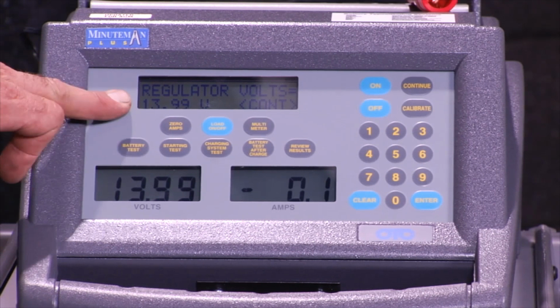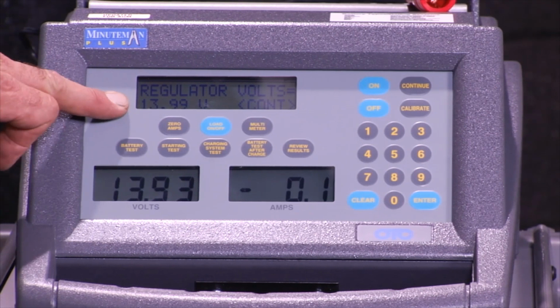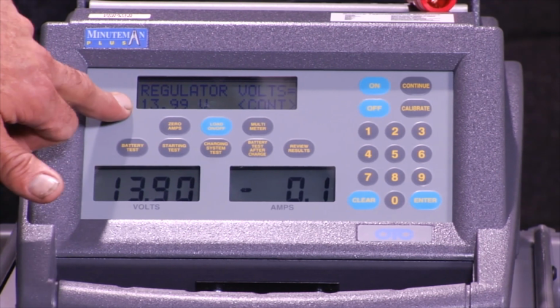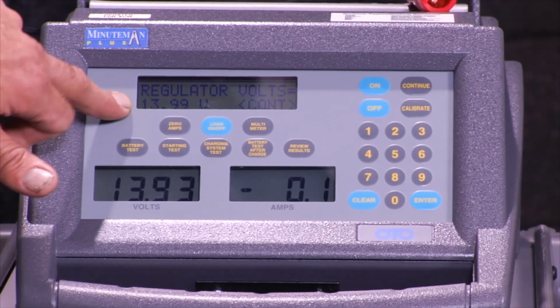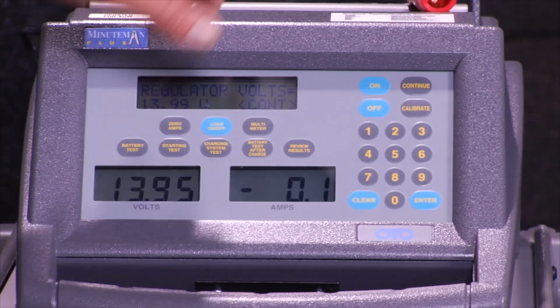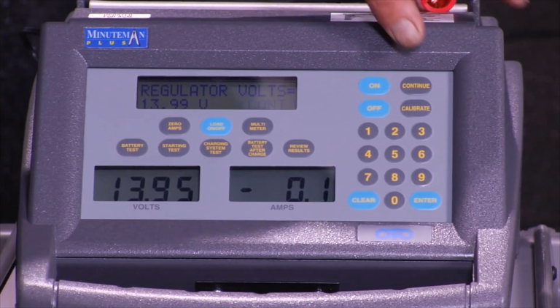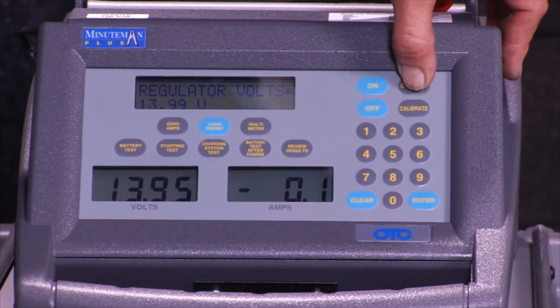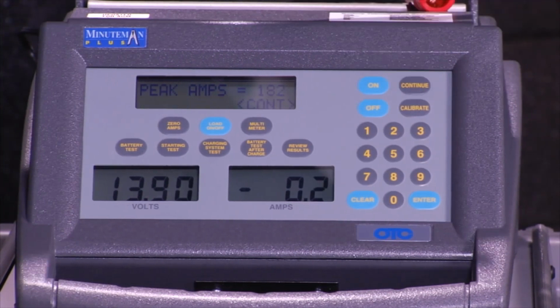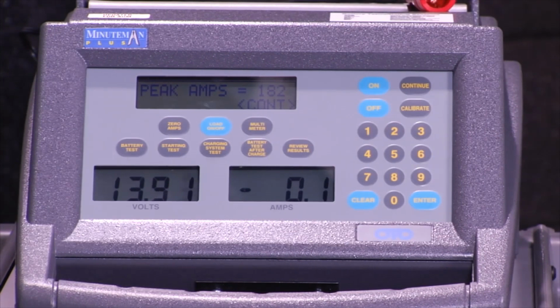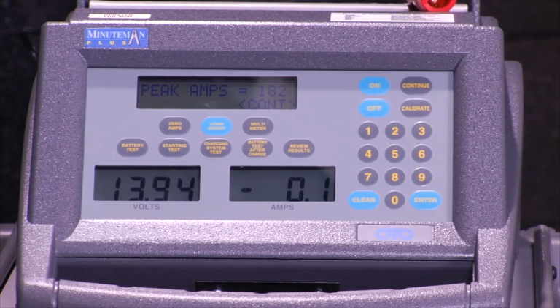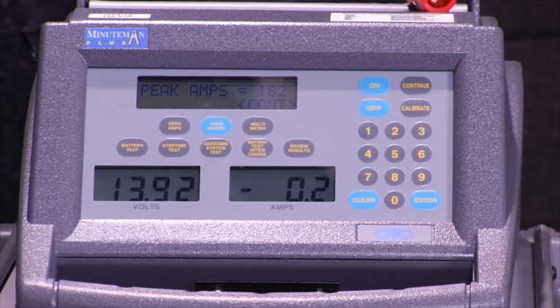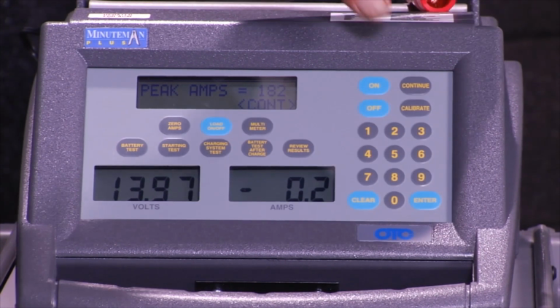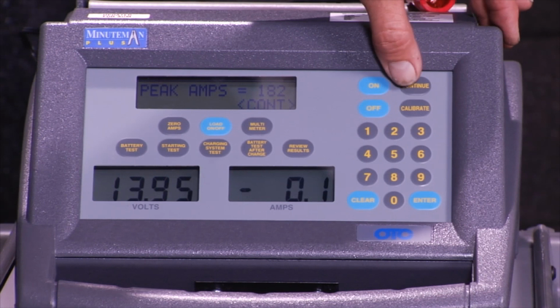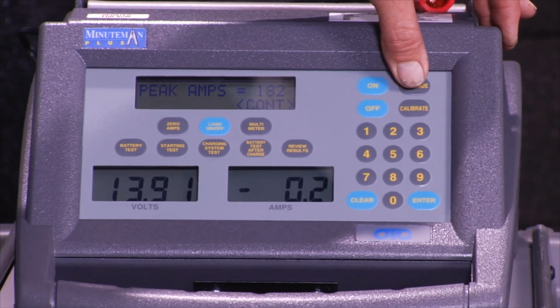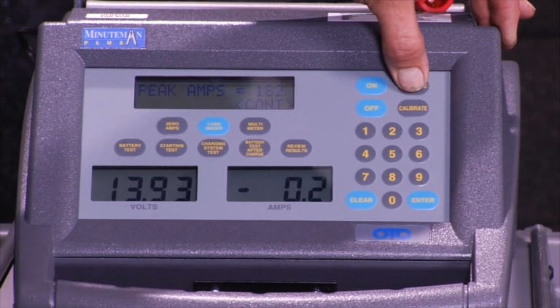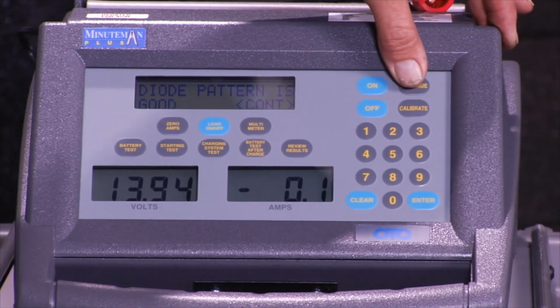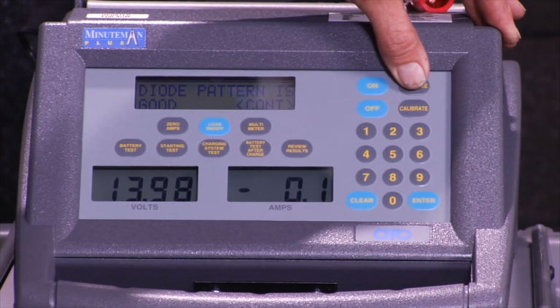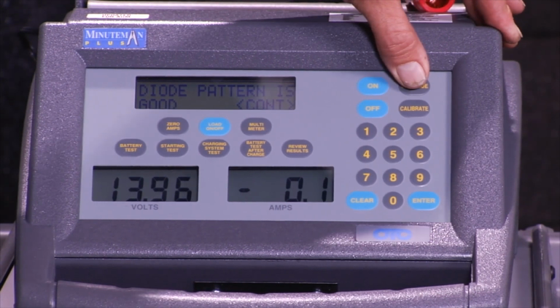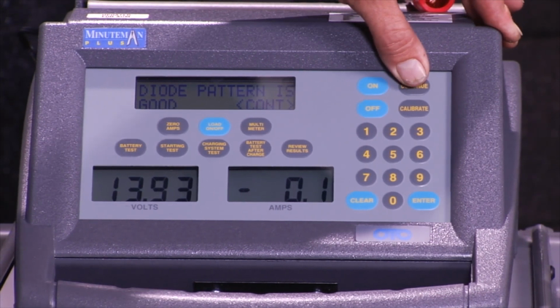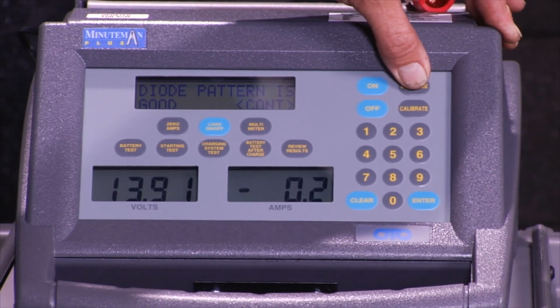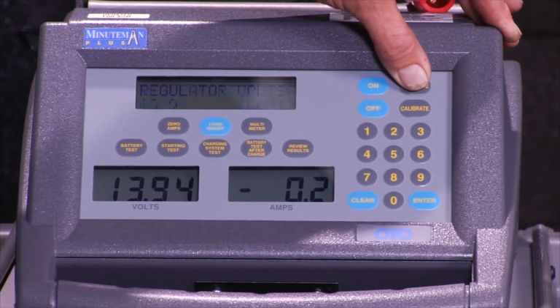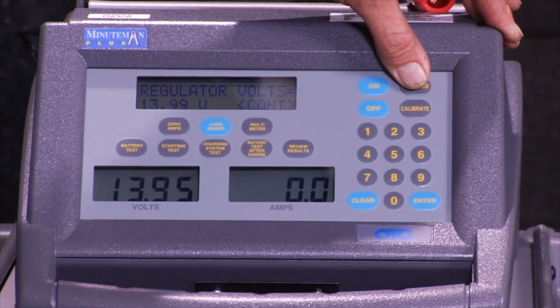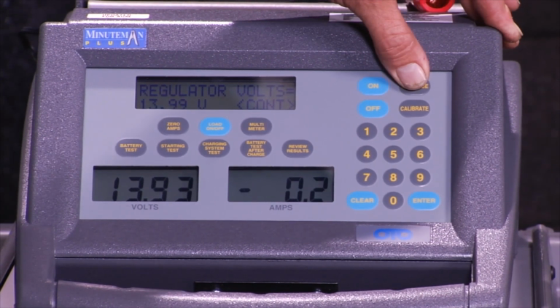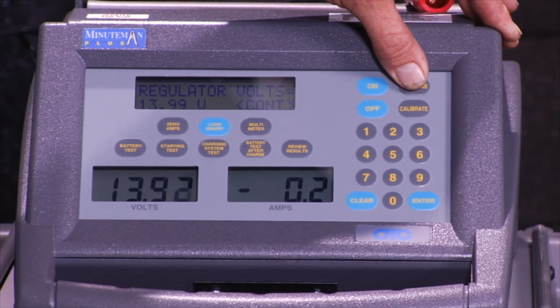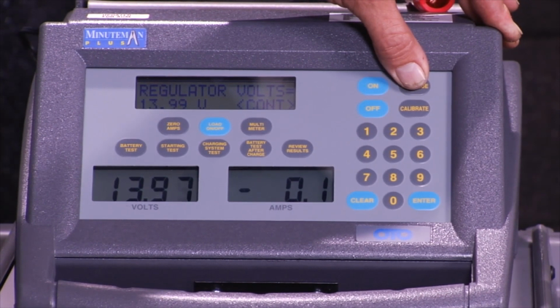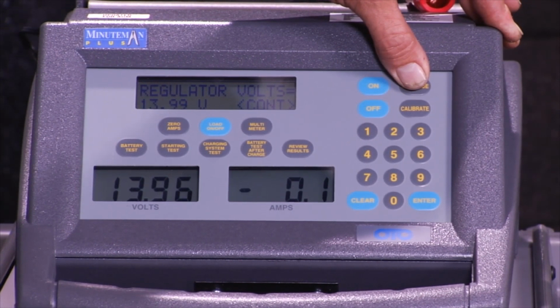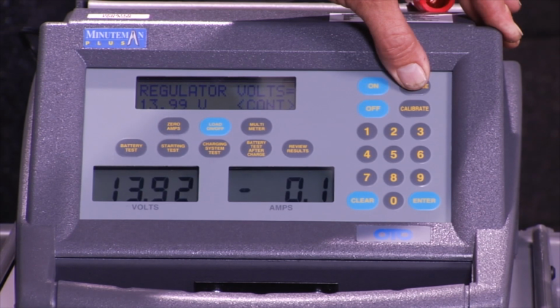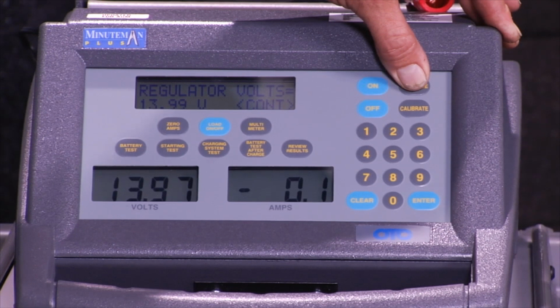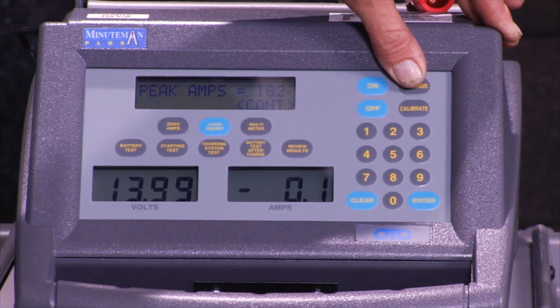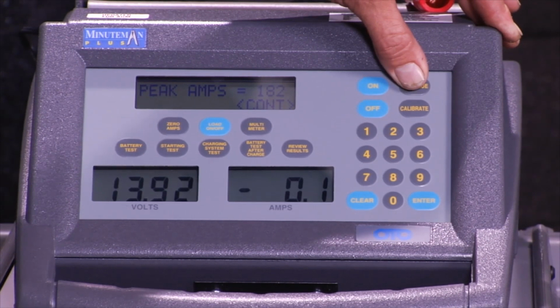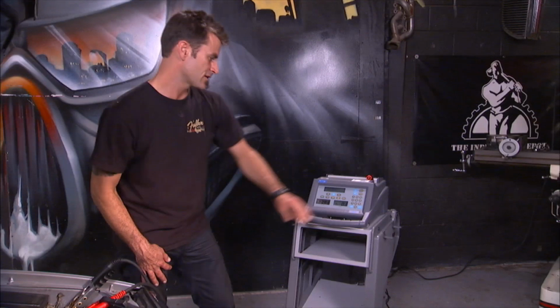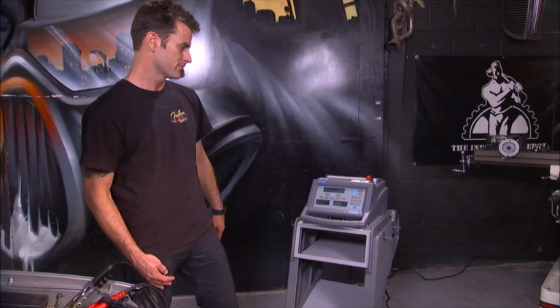13.9 volts. Heat amps: 182. Diode pattern good. Regulator looks good.